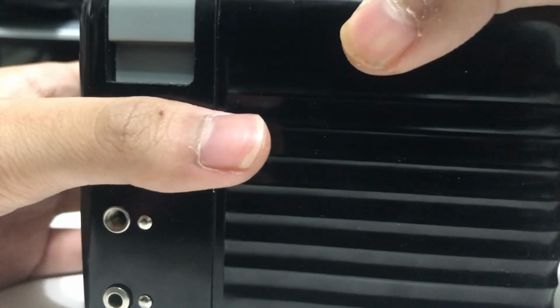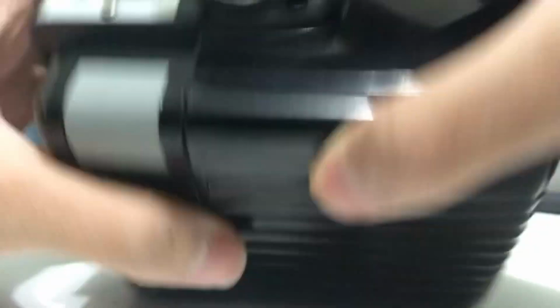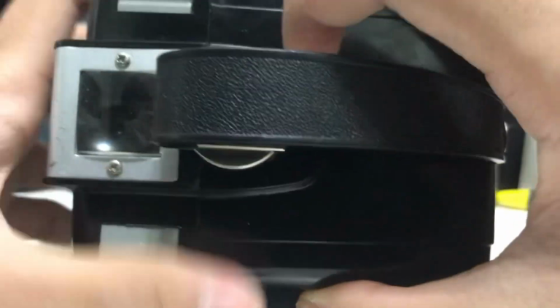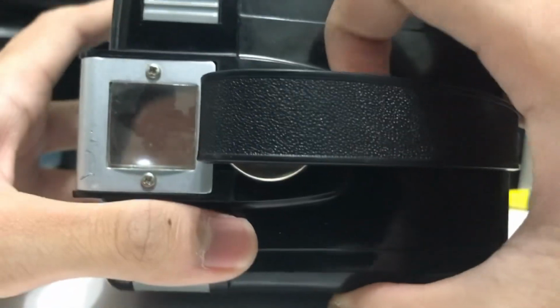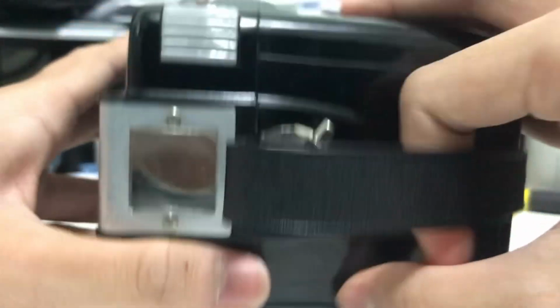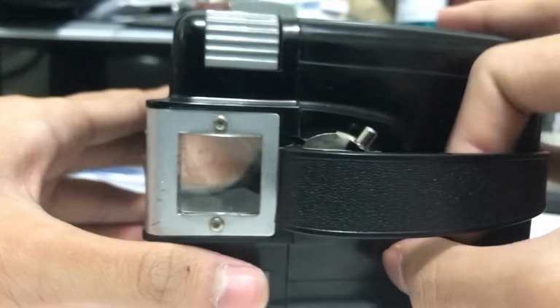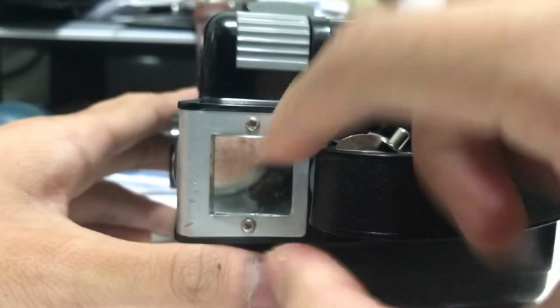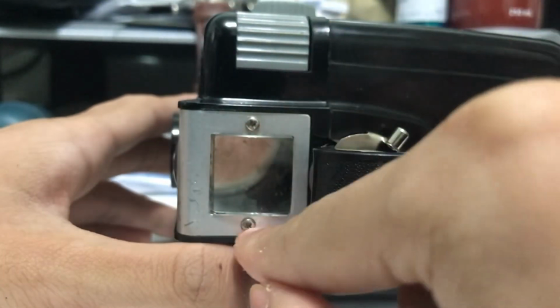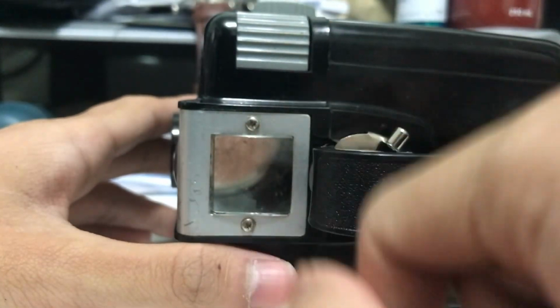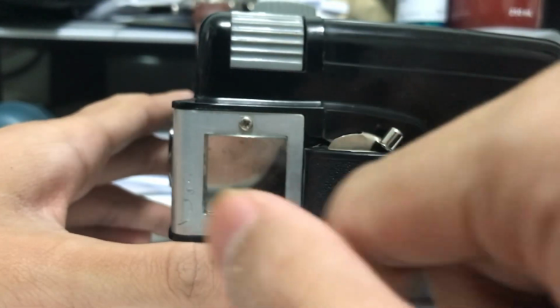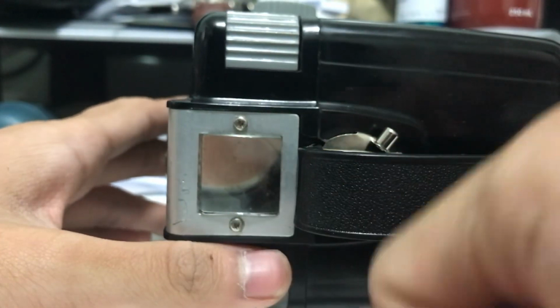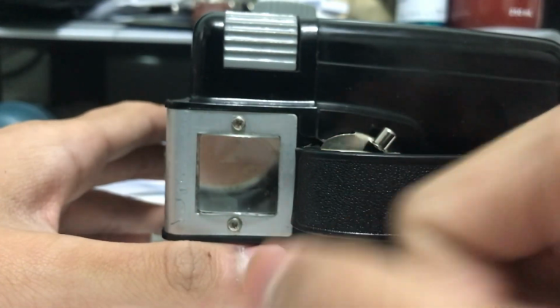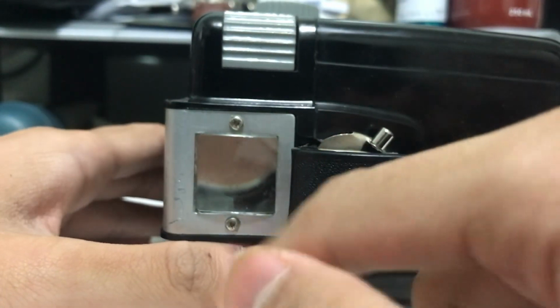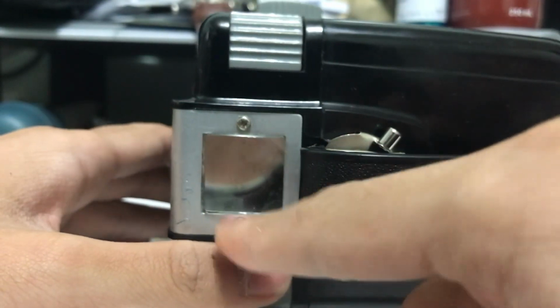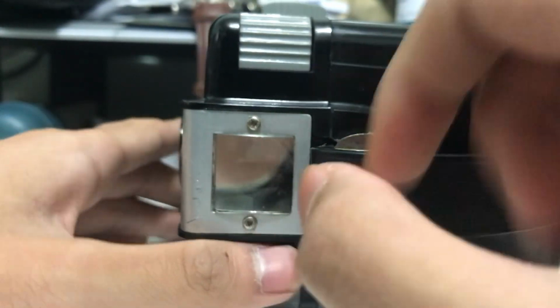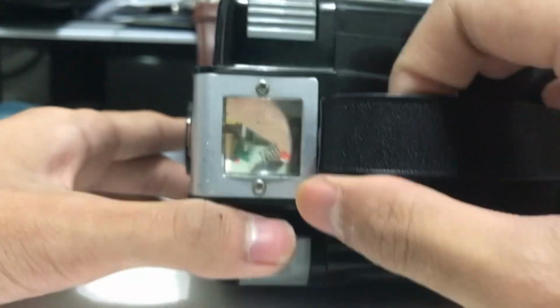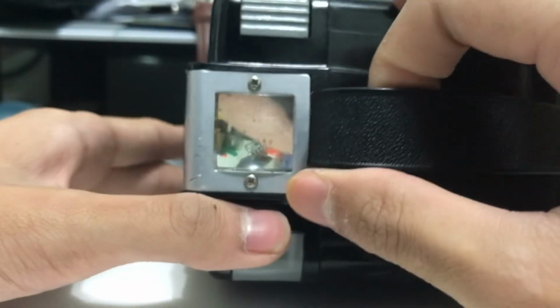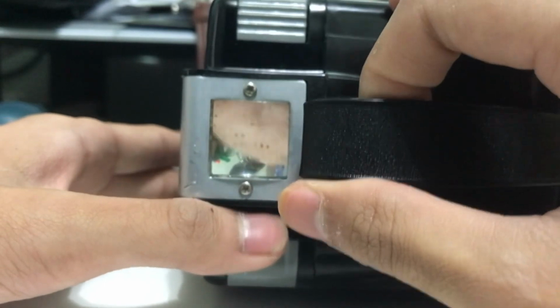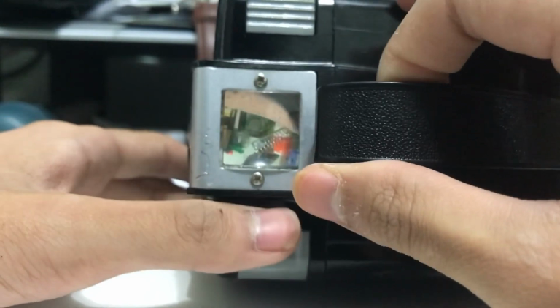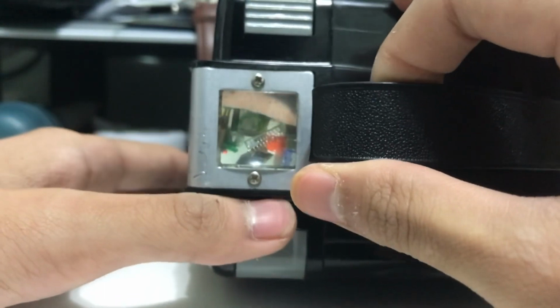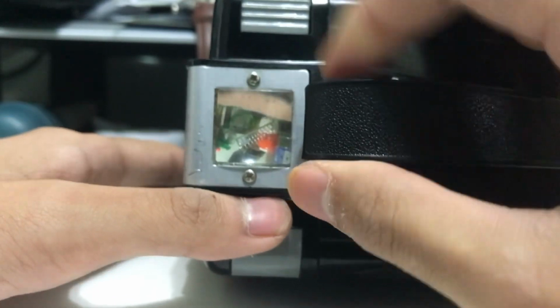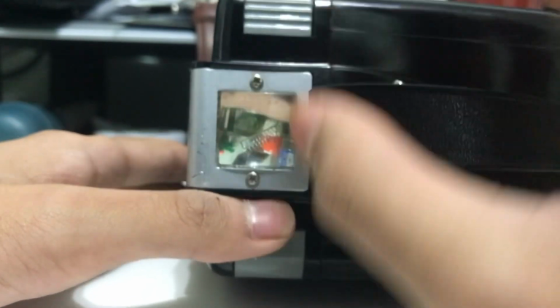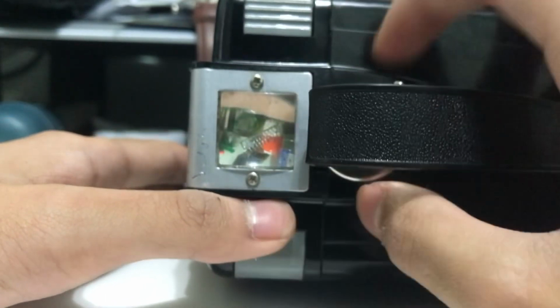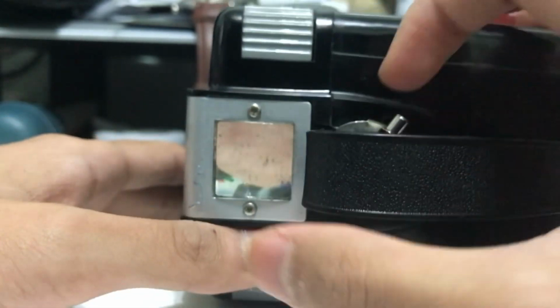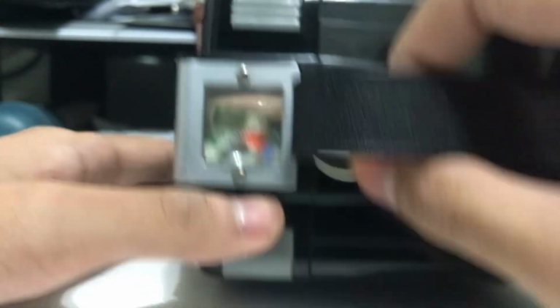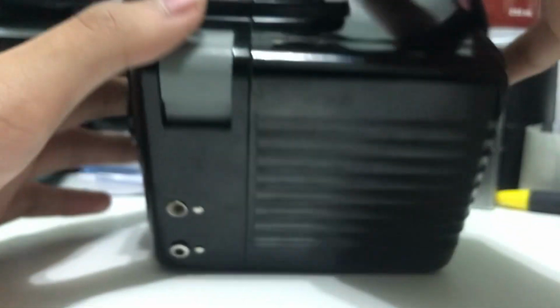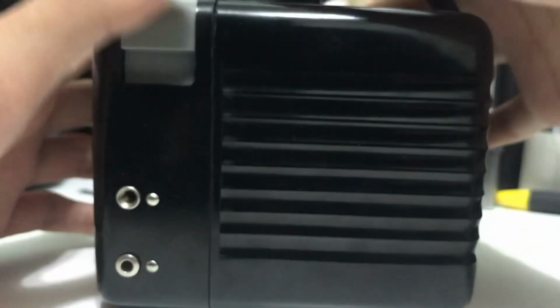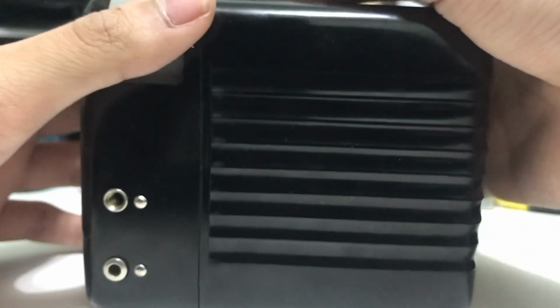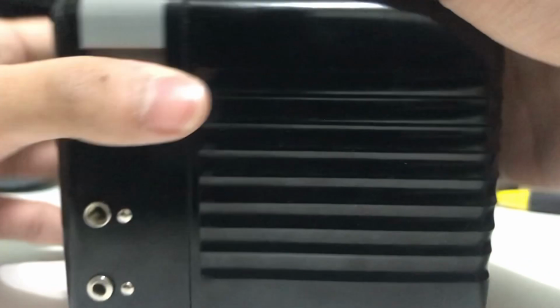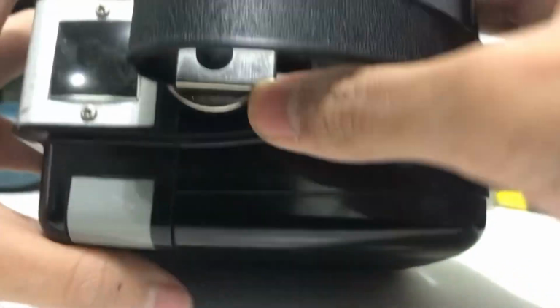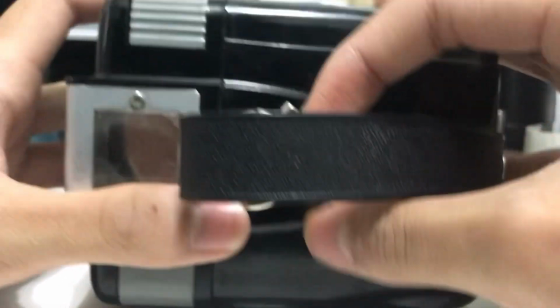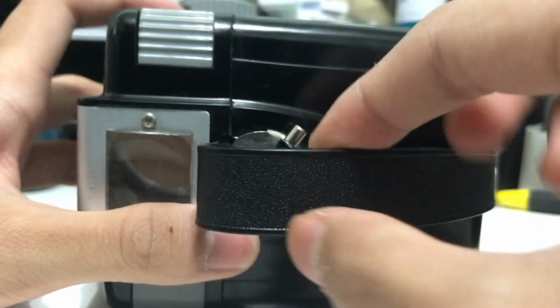At the top is the waist-level viewfinder — this is the only viewfinder on the camera. It's inverted, like any mirror-based finder, so the image is flipped.